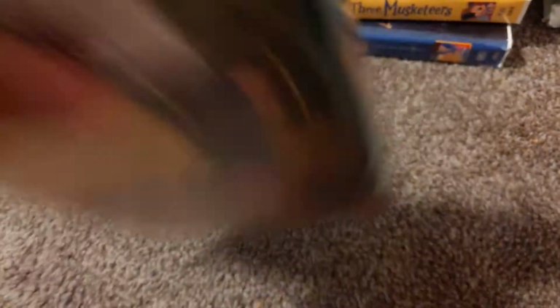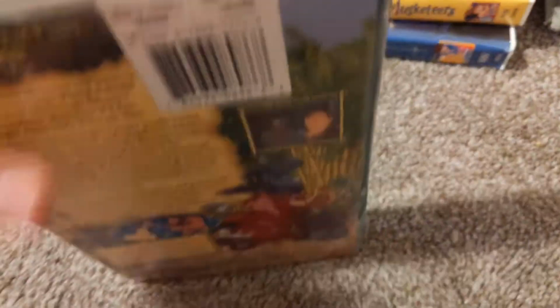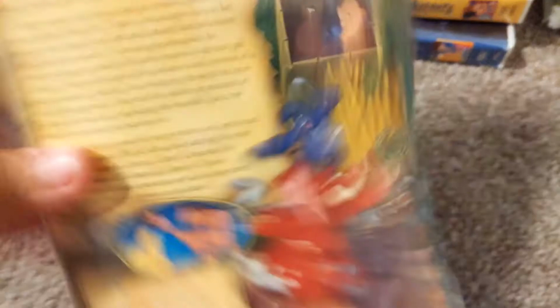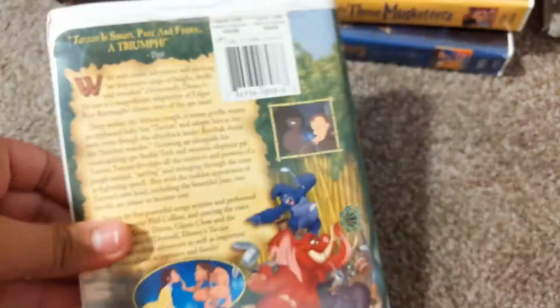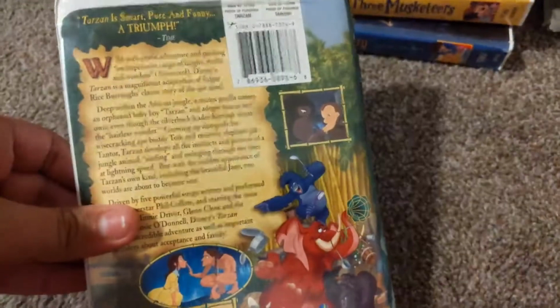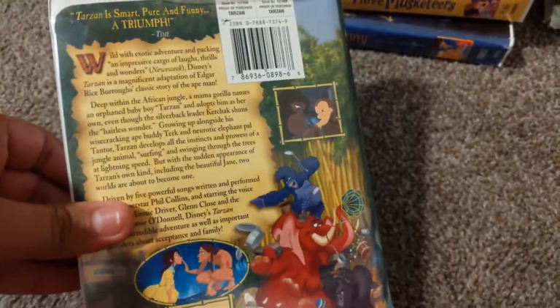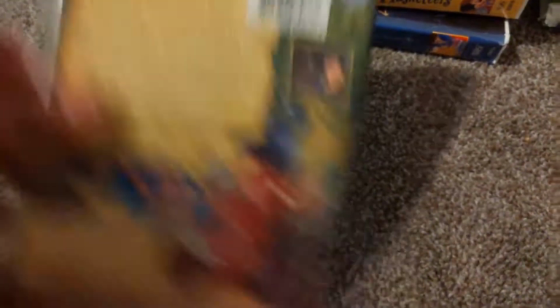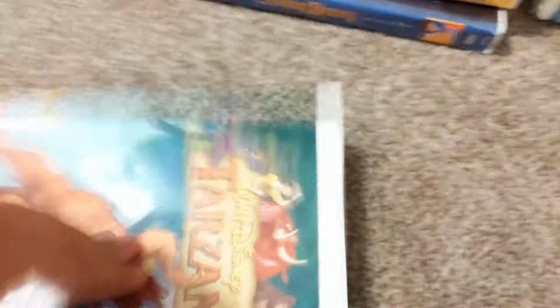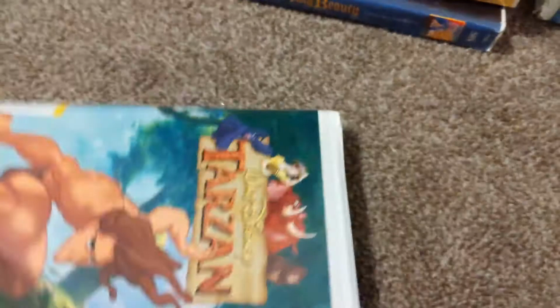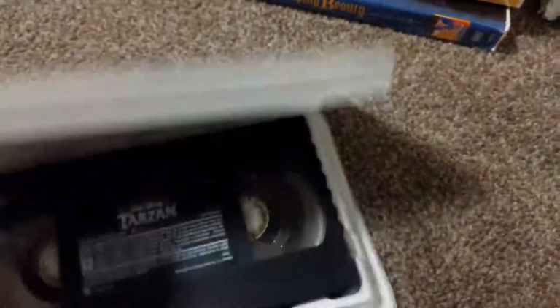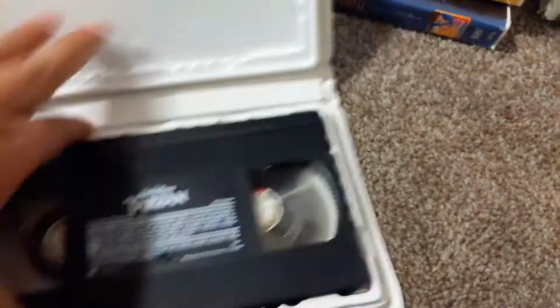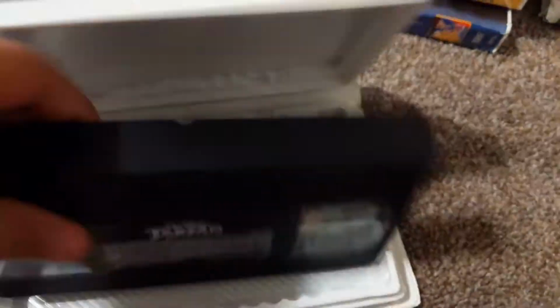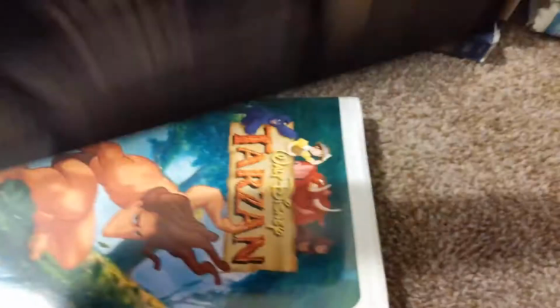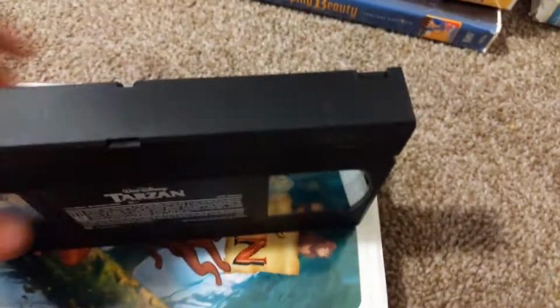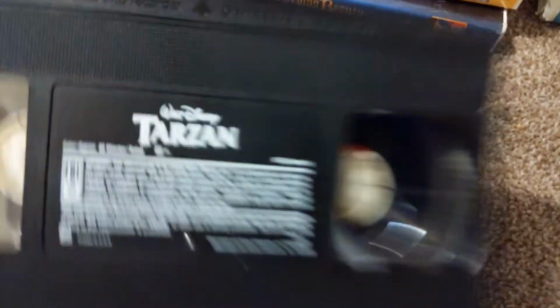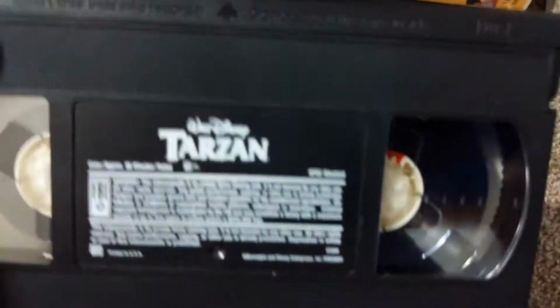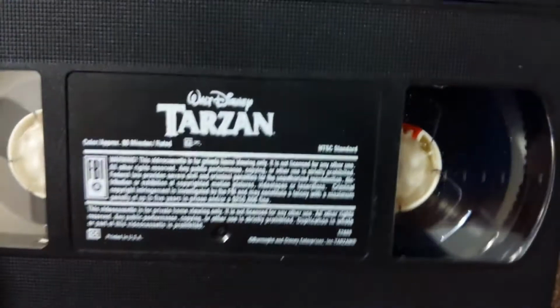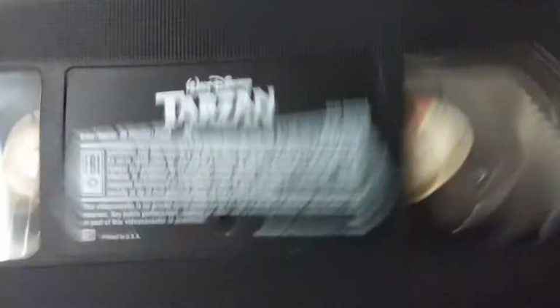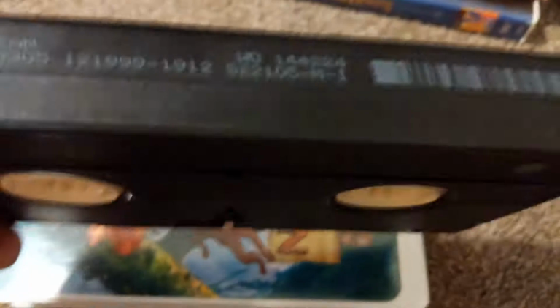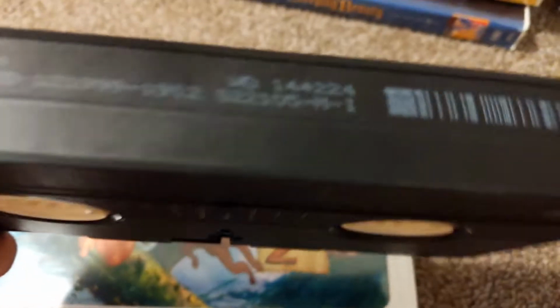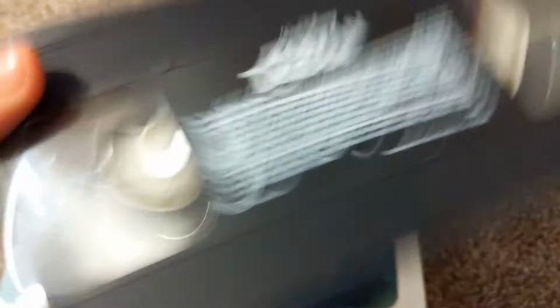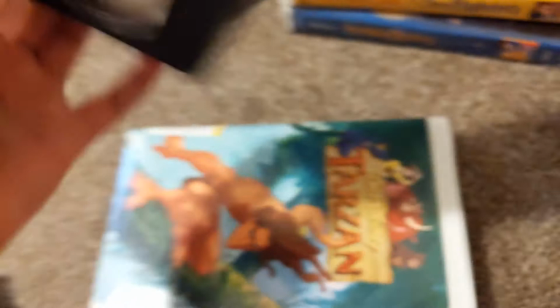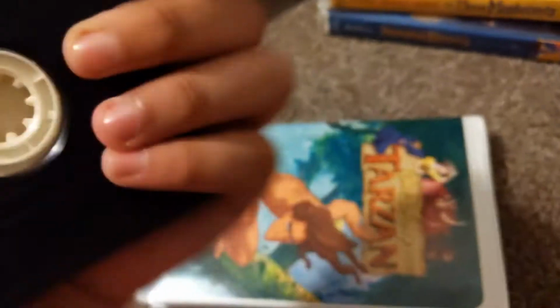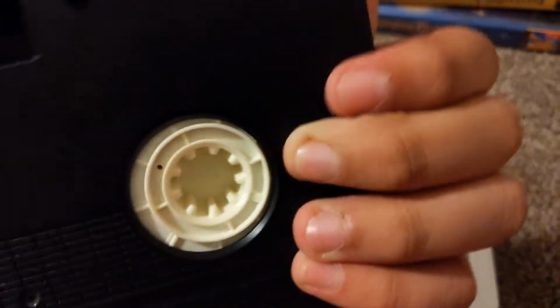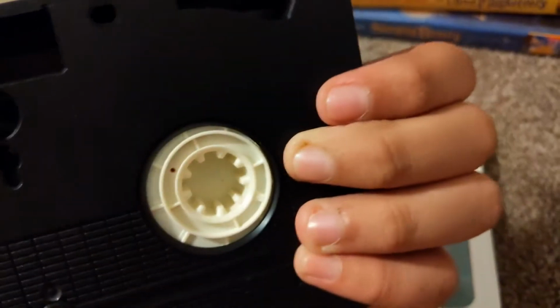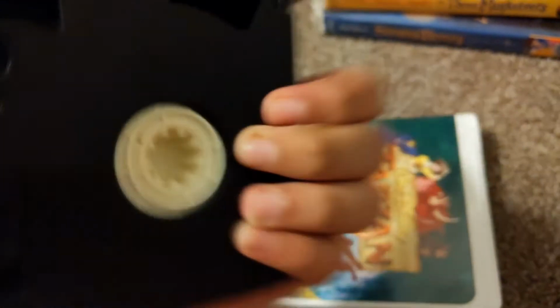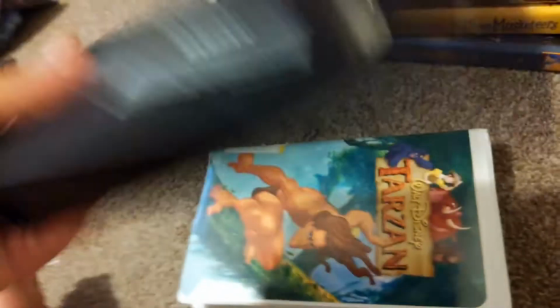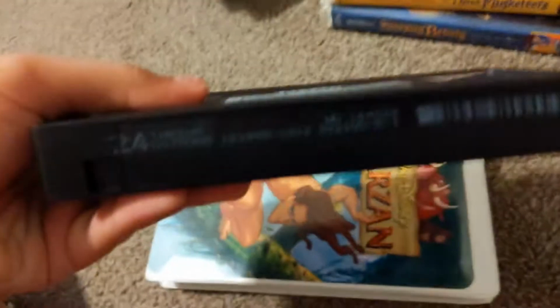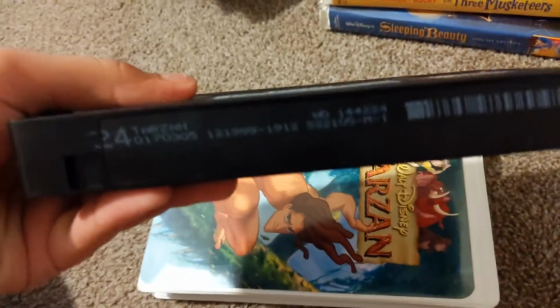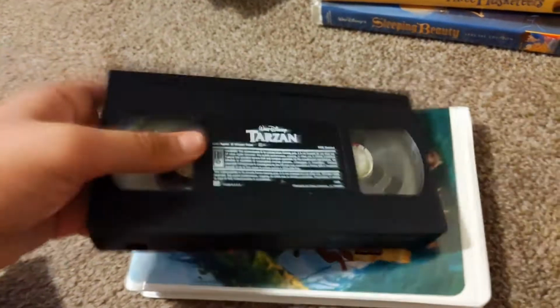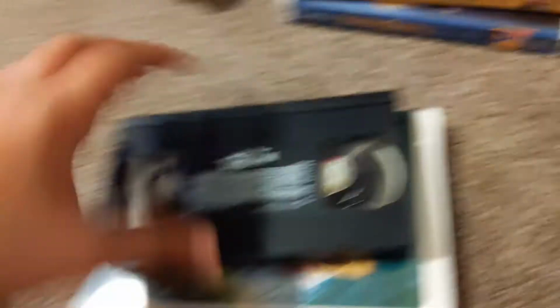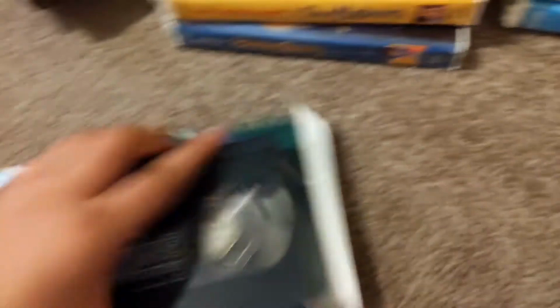I hope you get Tarzan 2 or Tarzan sometime. It has yellow wheels right there. October 12, 1999.